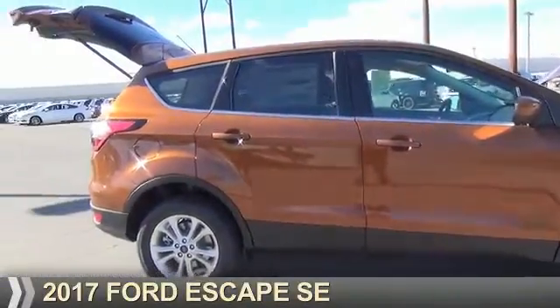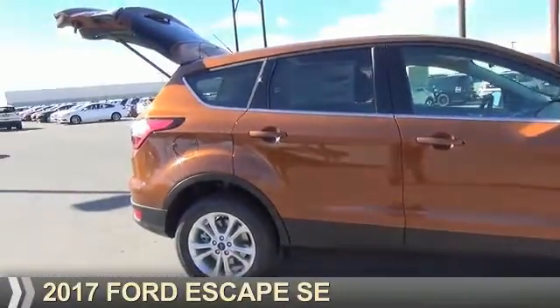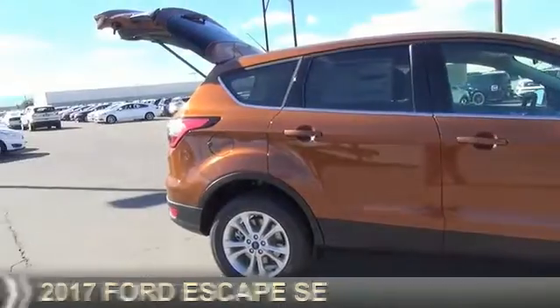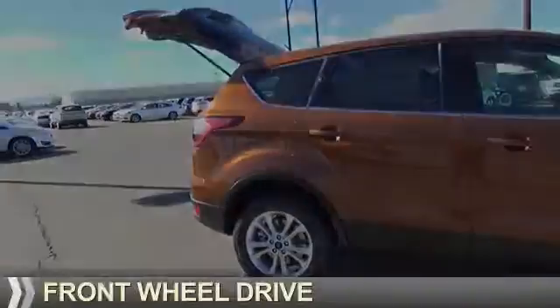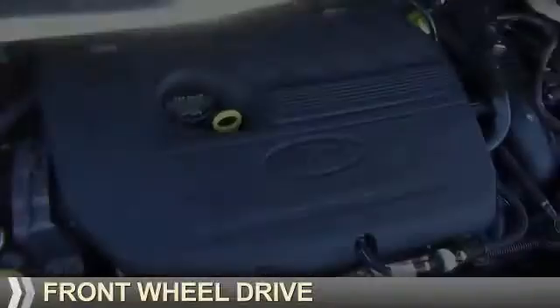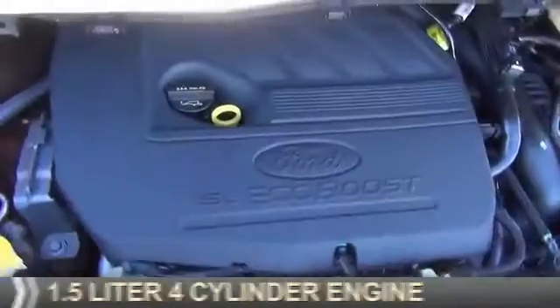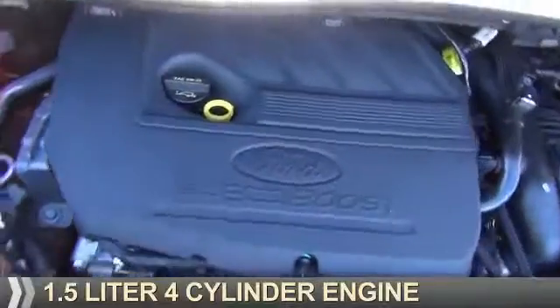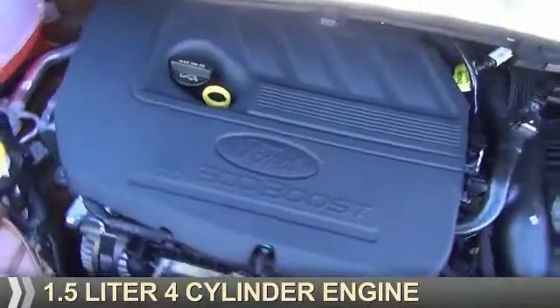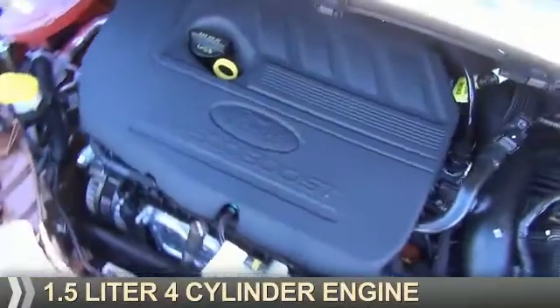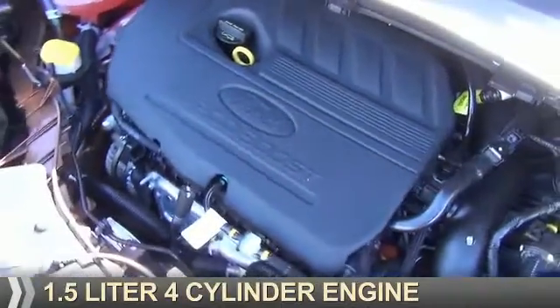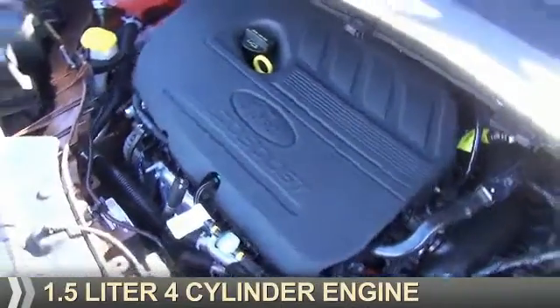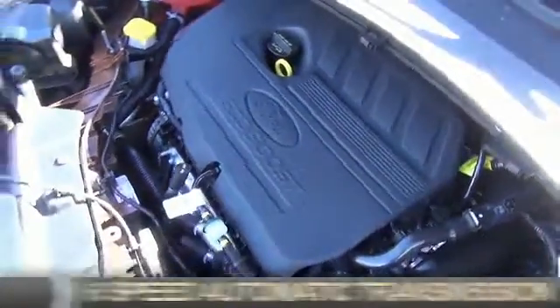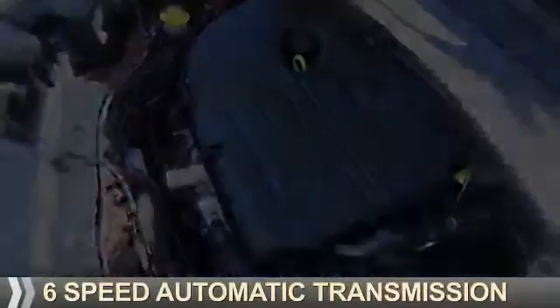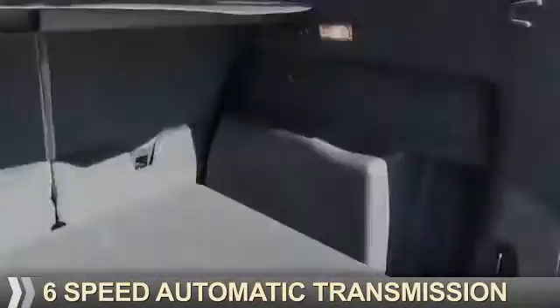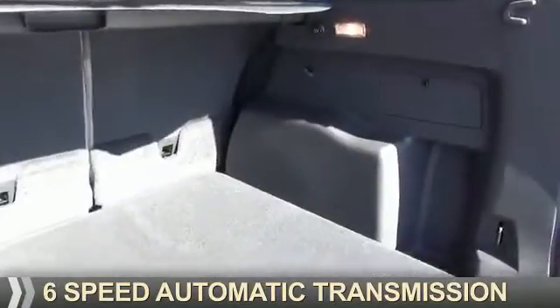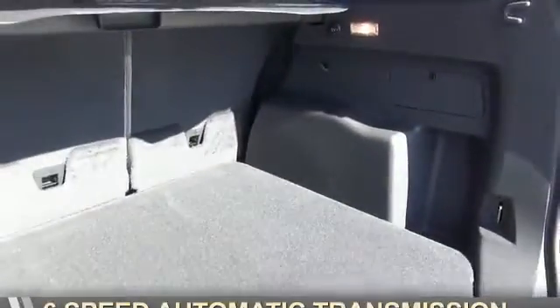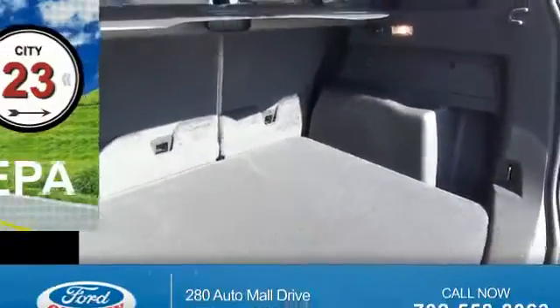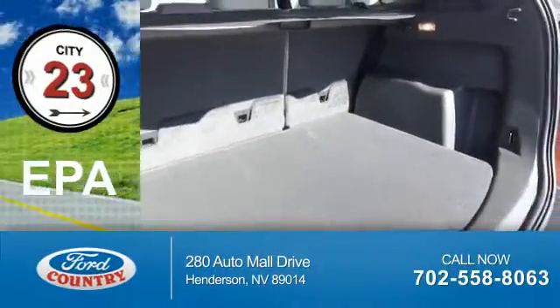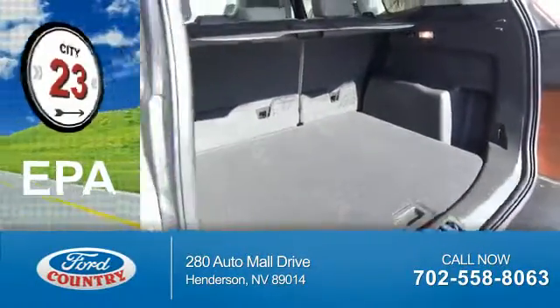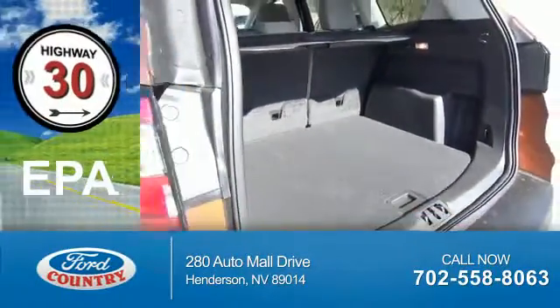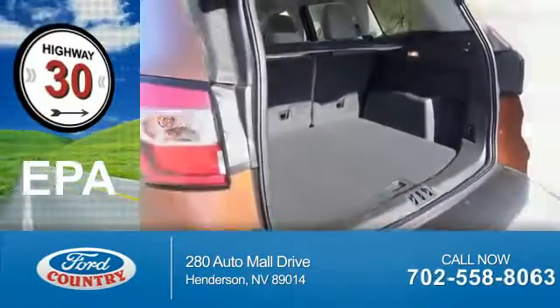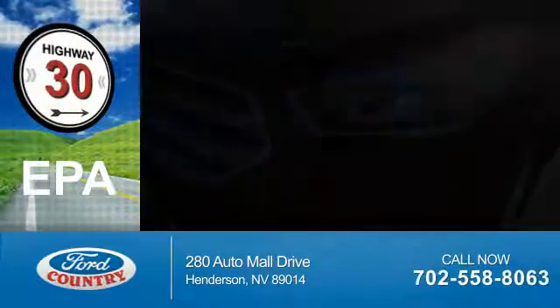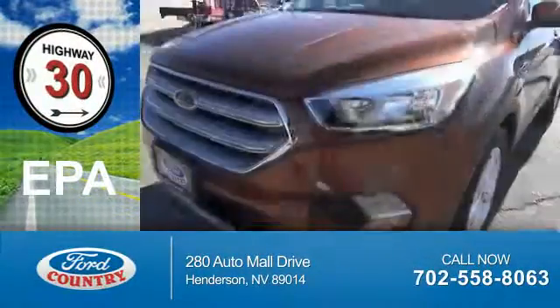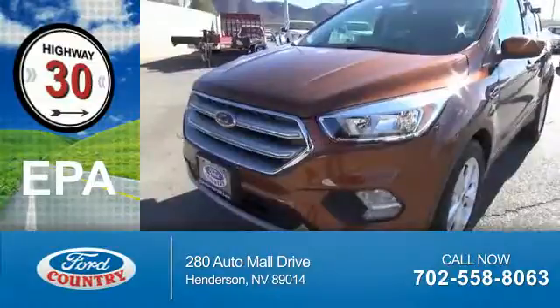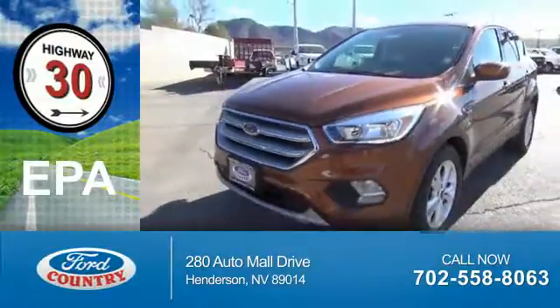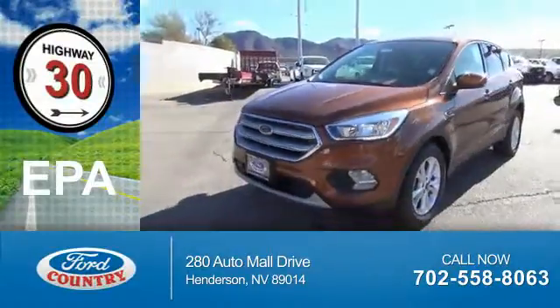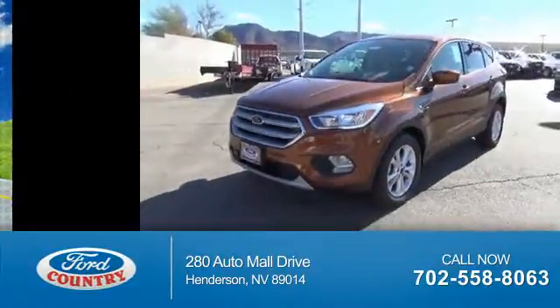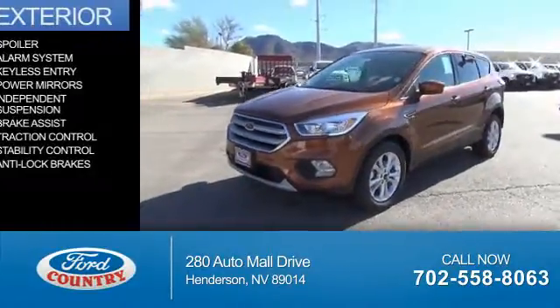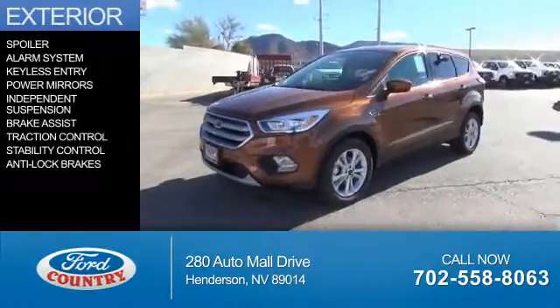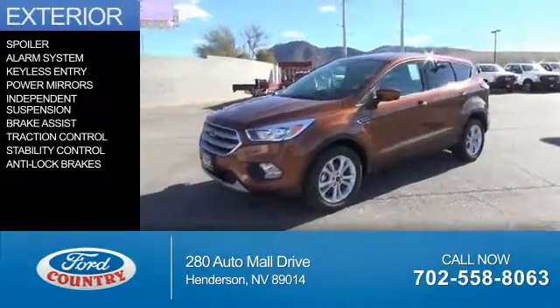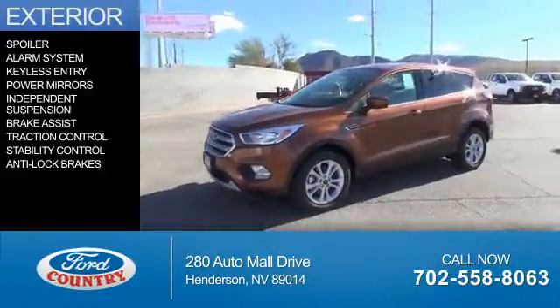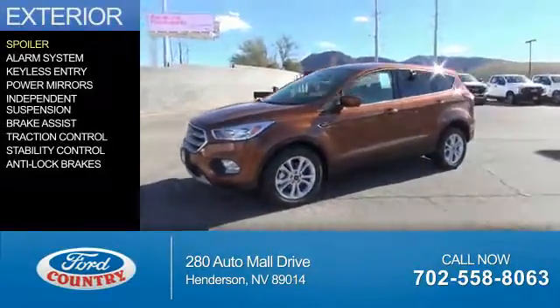It's powered by front-wheel drive, a 1.5-liter 4-cylinder engine, and a 6-speed automatic transmission. Great fuel efficiency saves you money by requiring fewer trips to the gas station. The features include a spoiler,